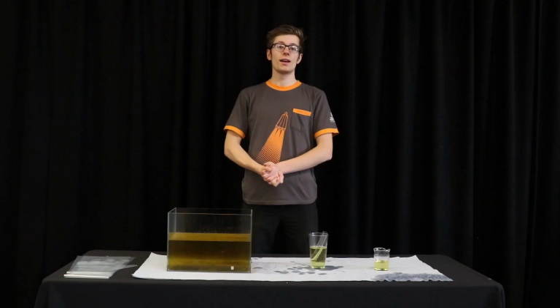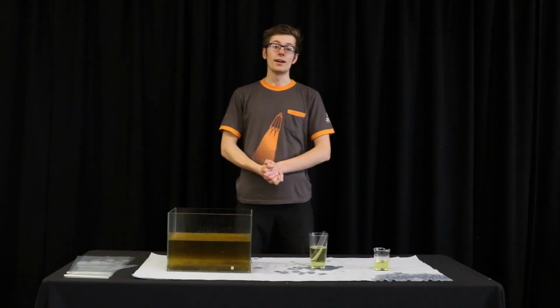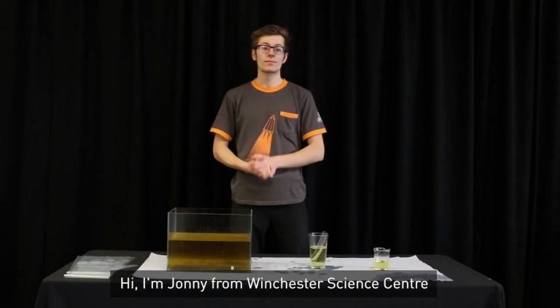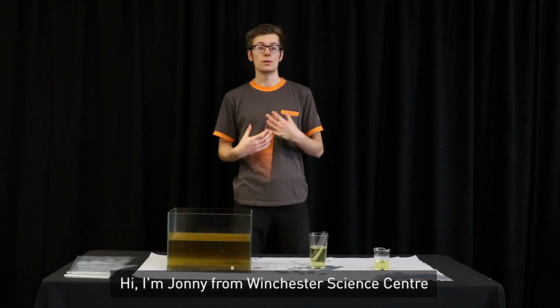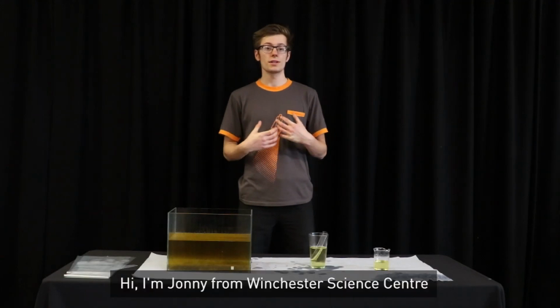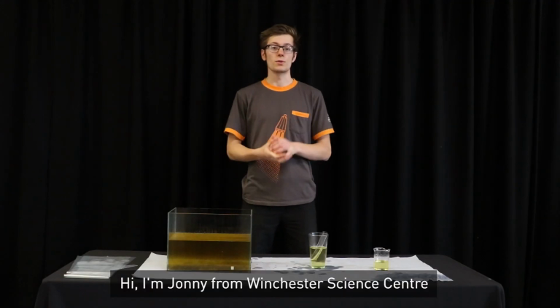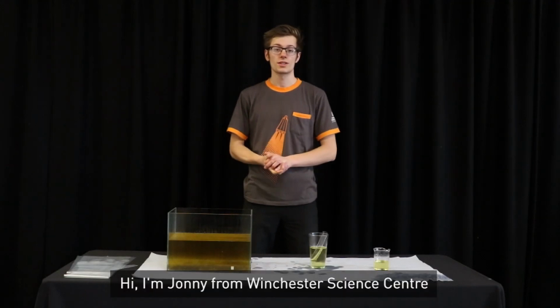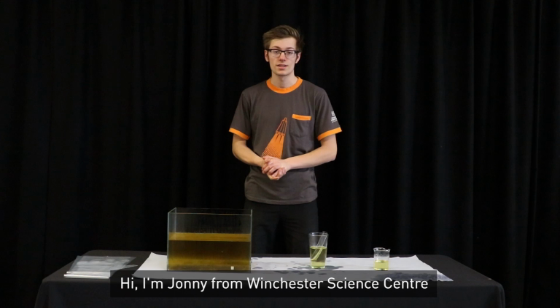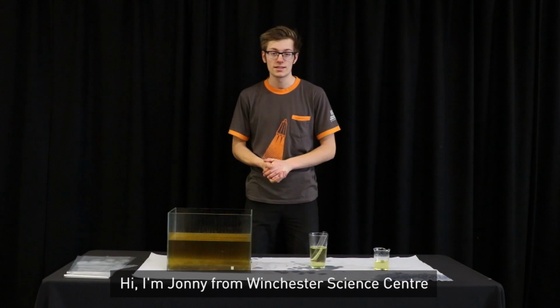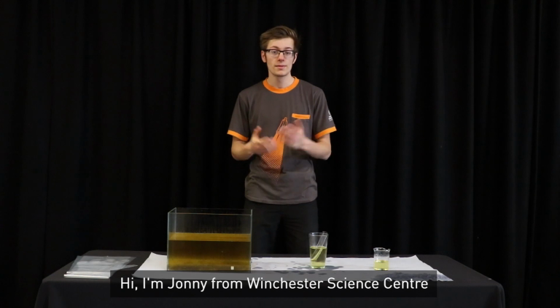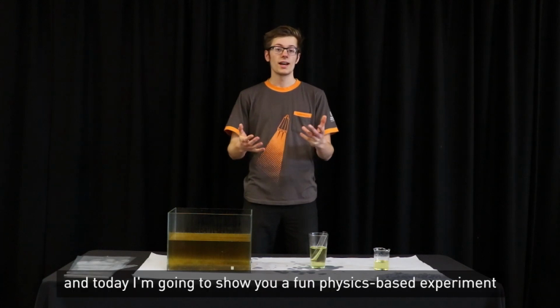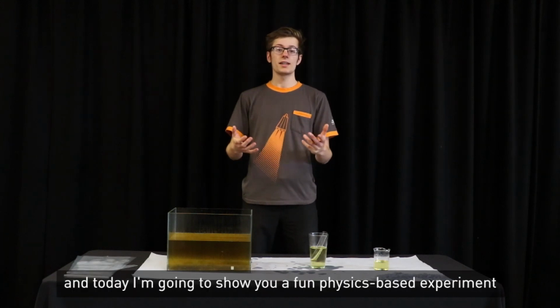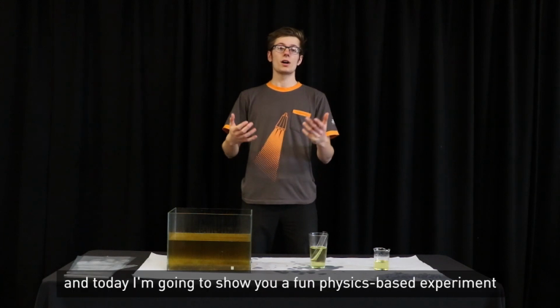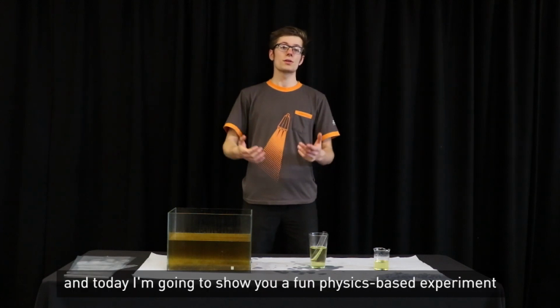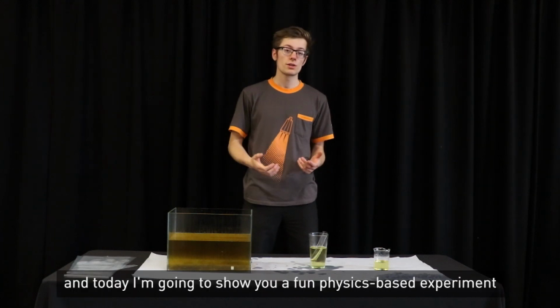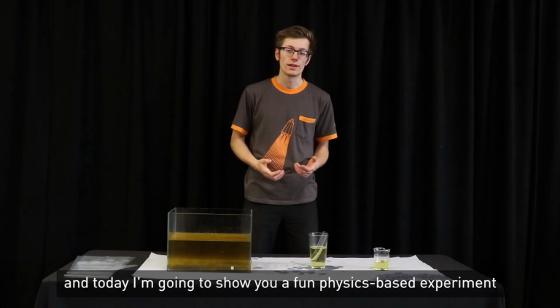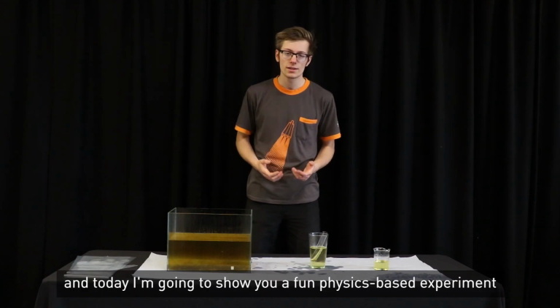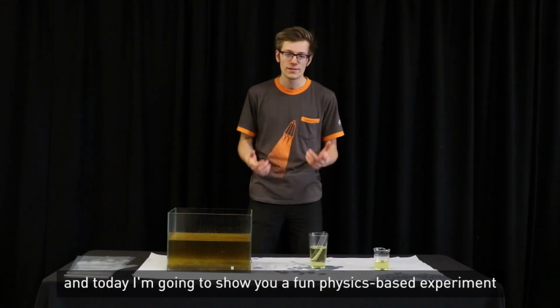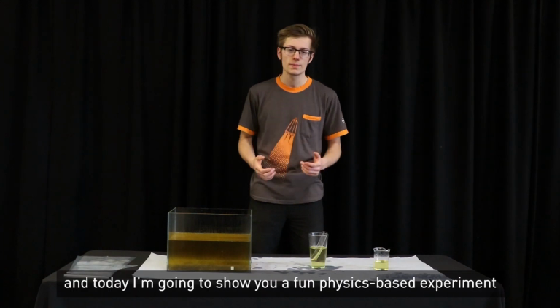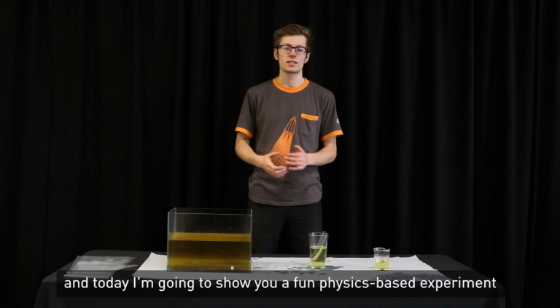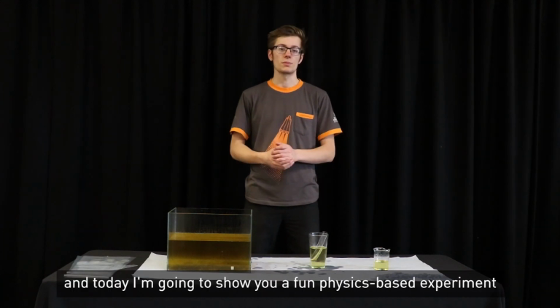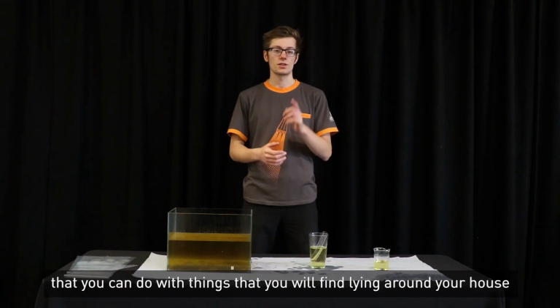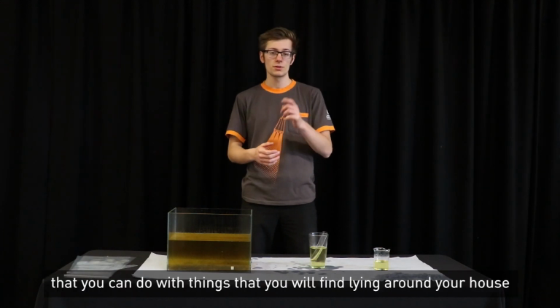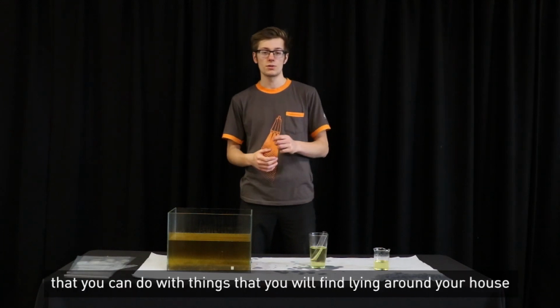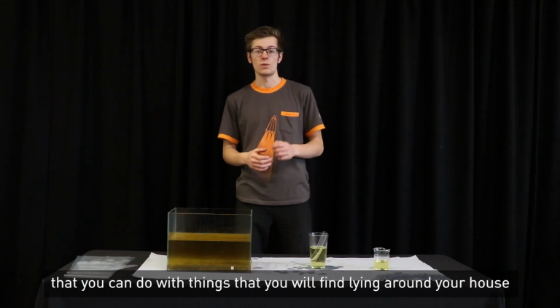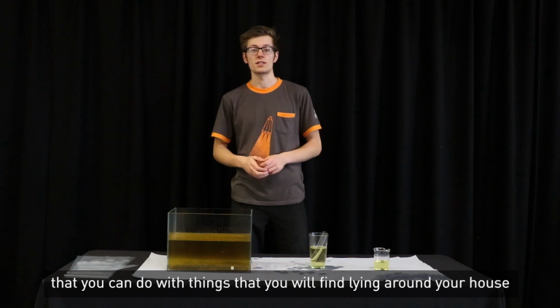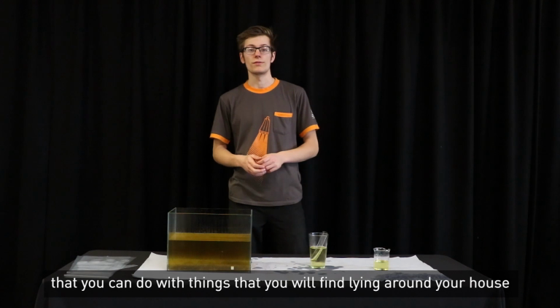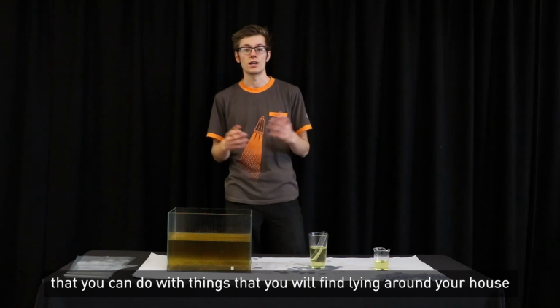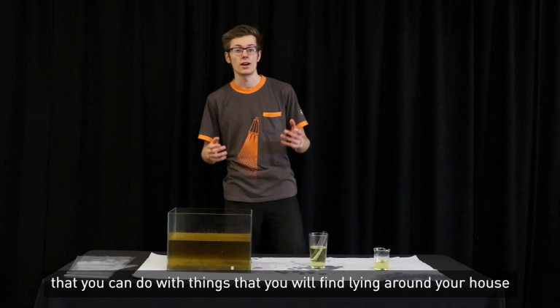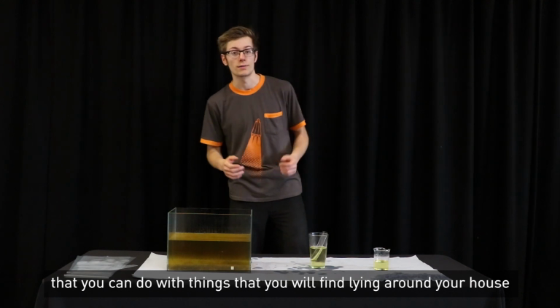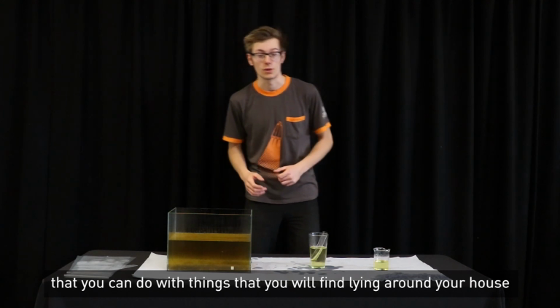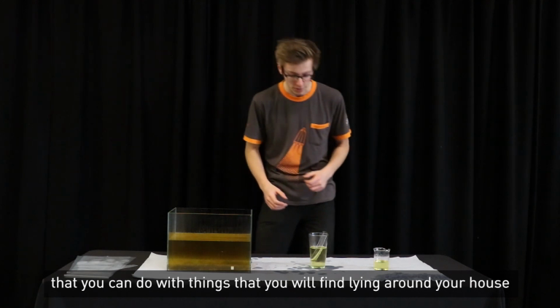Hi, I'm Jonny from the Winchester Science Centre, and today I'm going to show you a fun physics-based experiment that you can do with things that you'll find lying around your house.